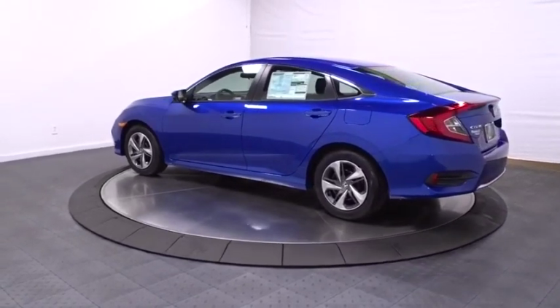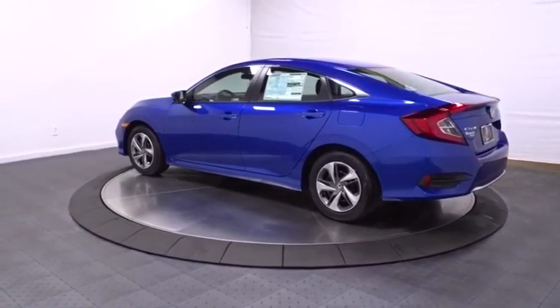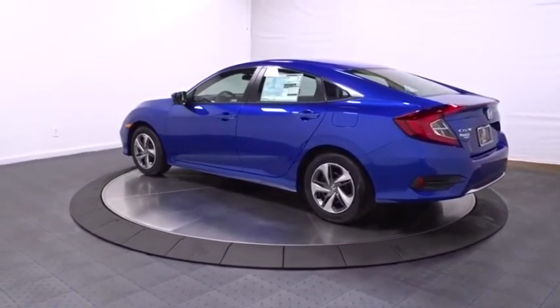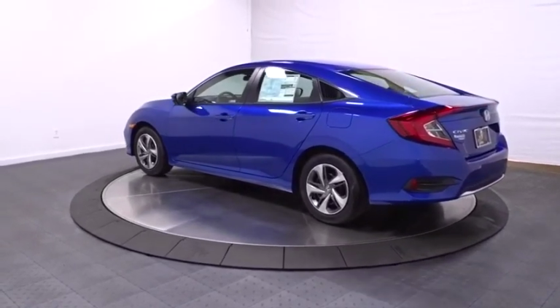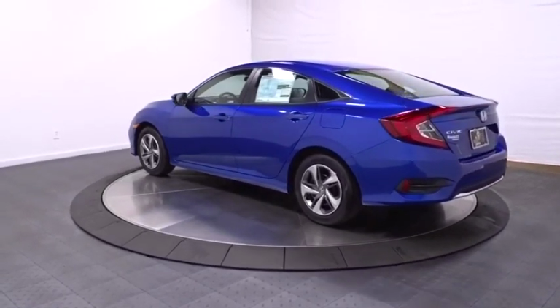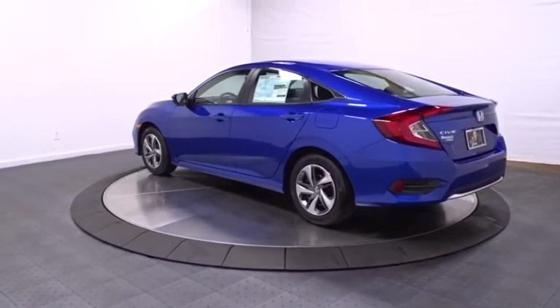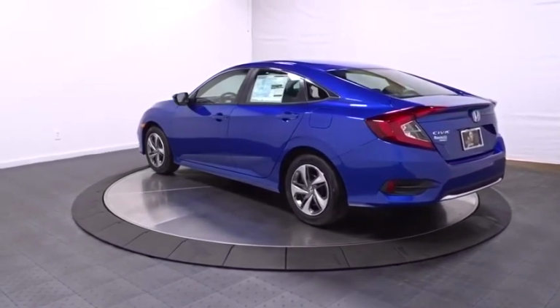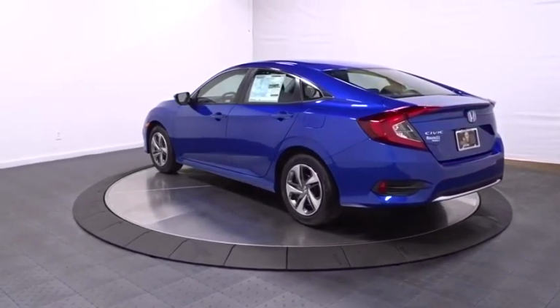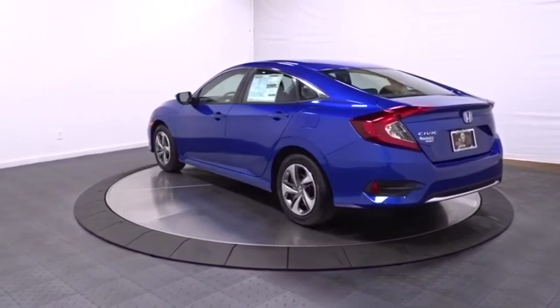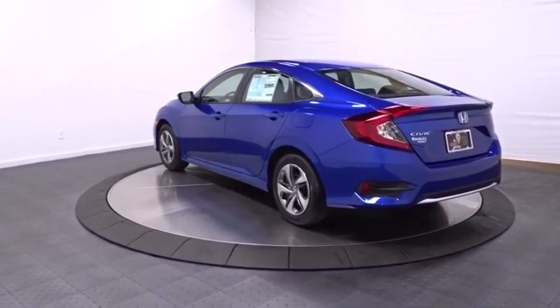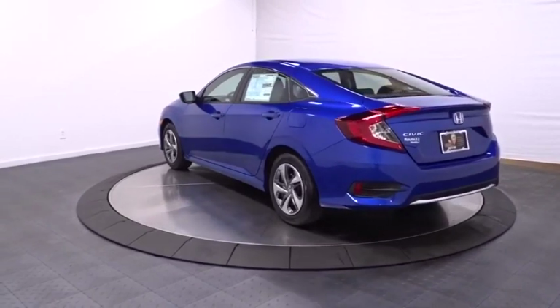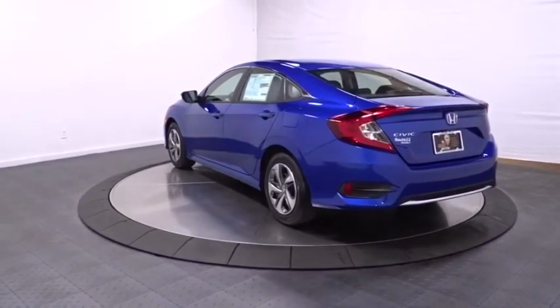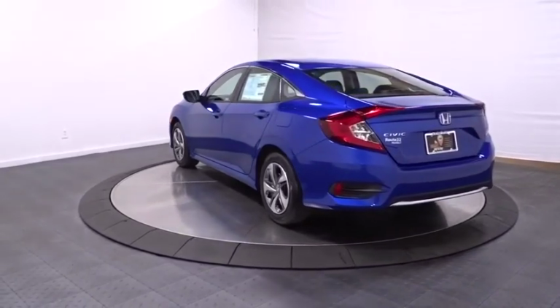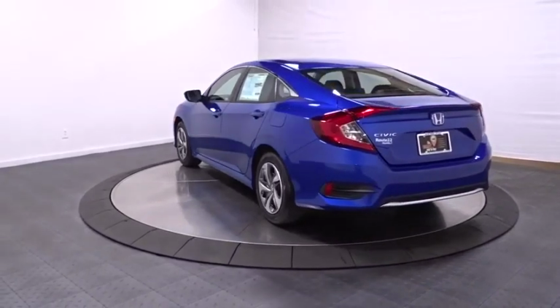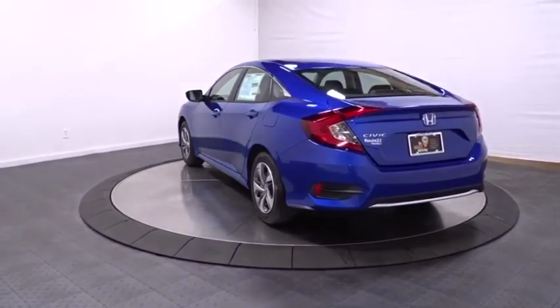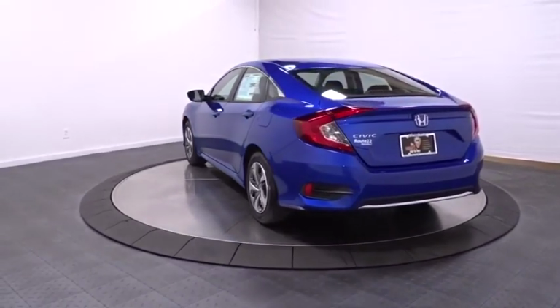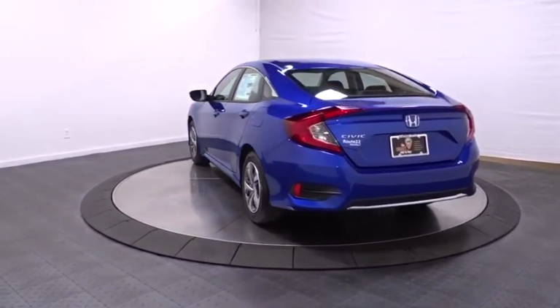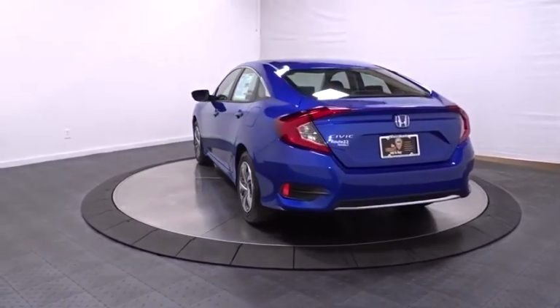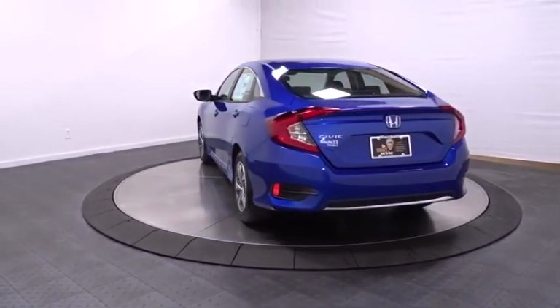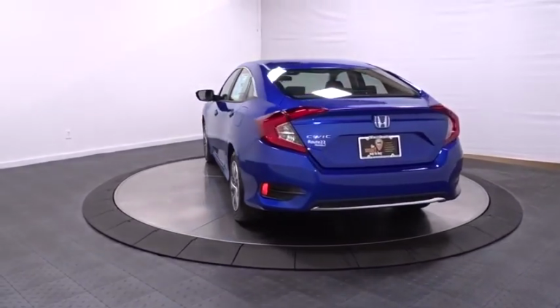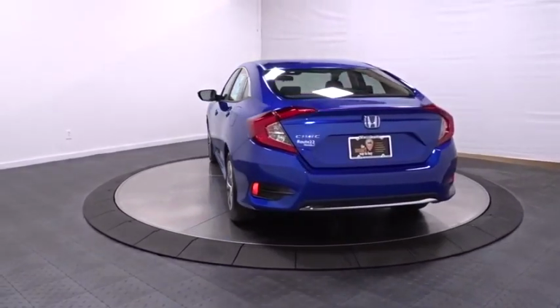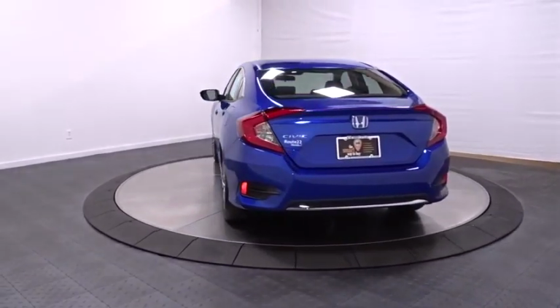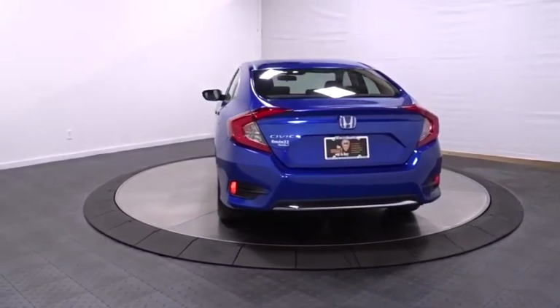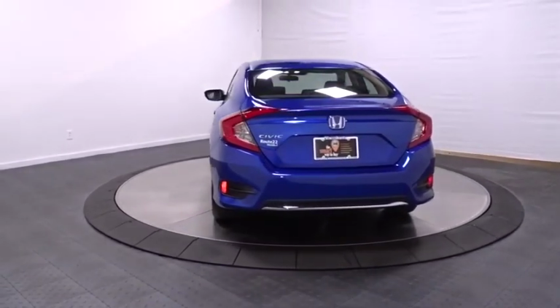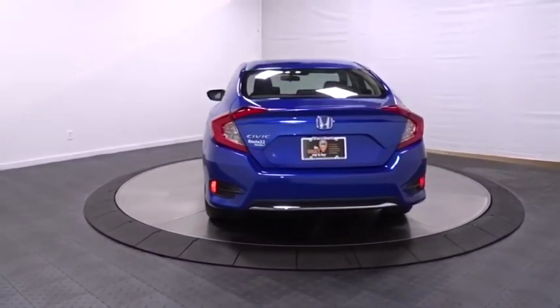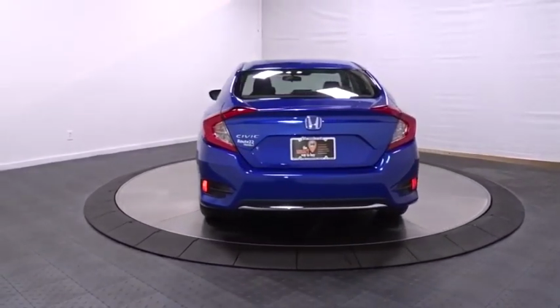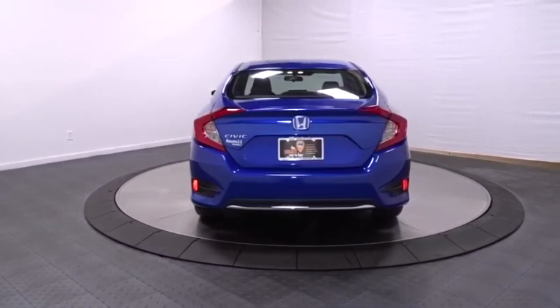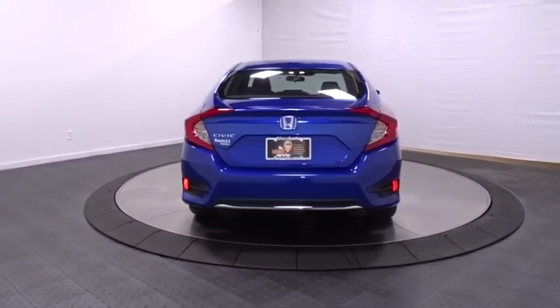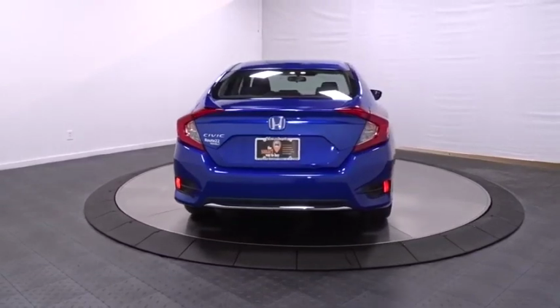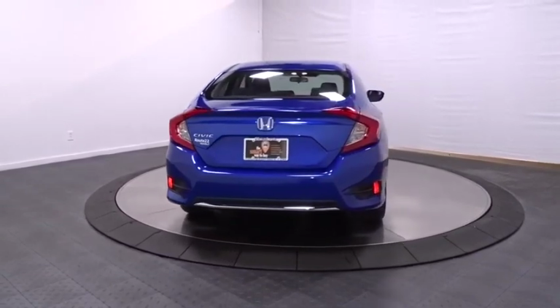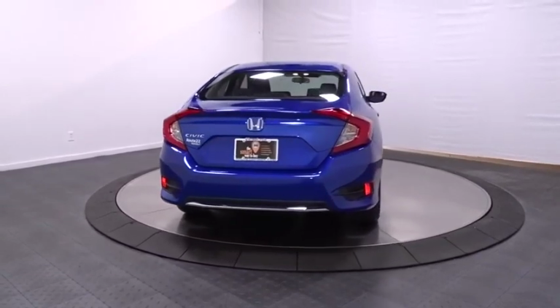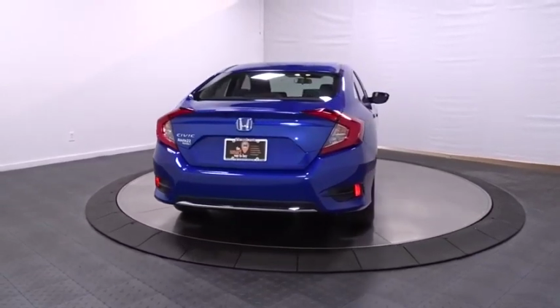Backup camera, keyless entry, Bluetooth, front wheel drive, trip computer, outside temperature gauge, tachometer, day and night rear view mirror.